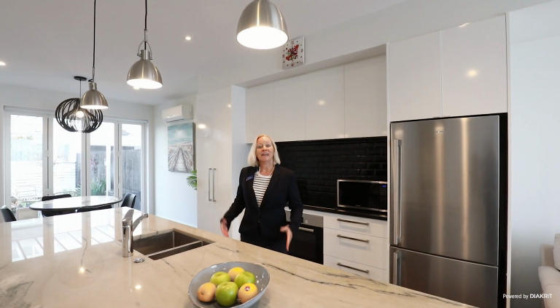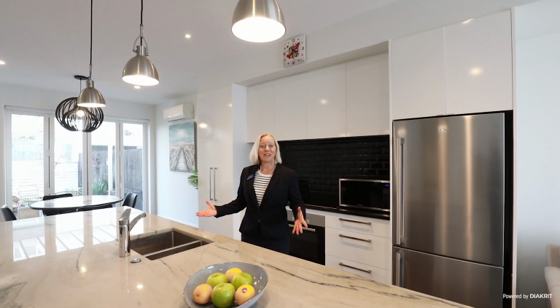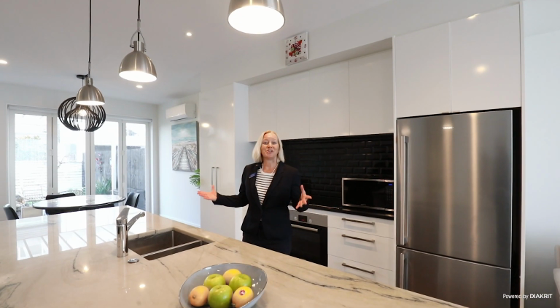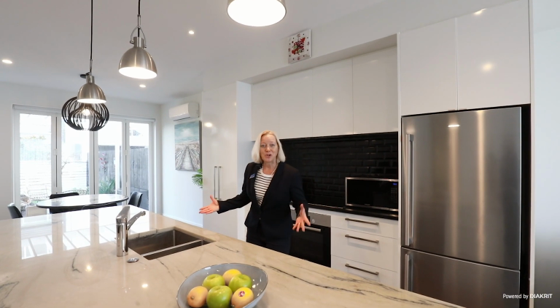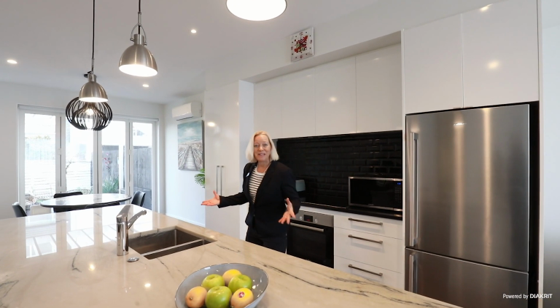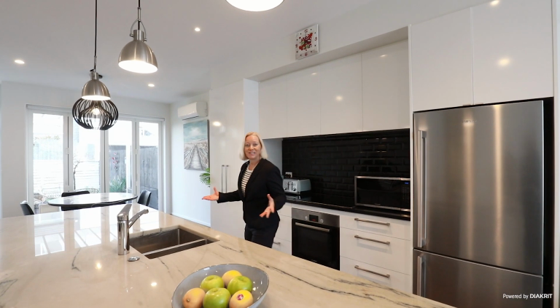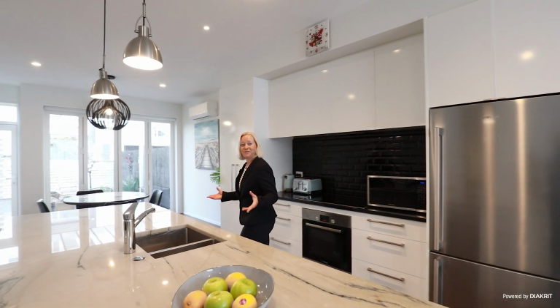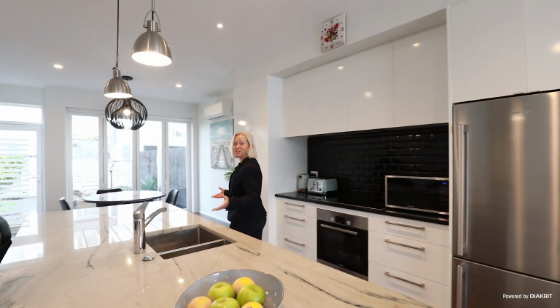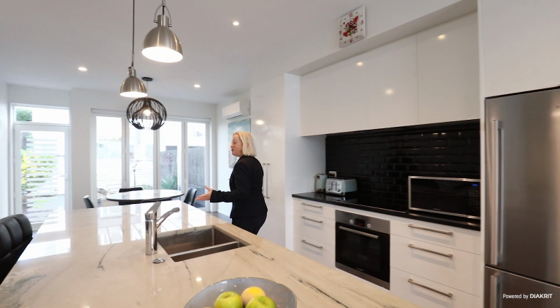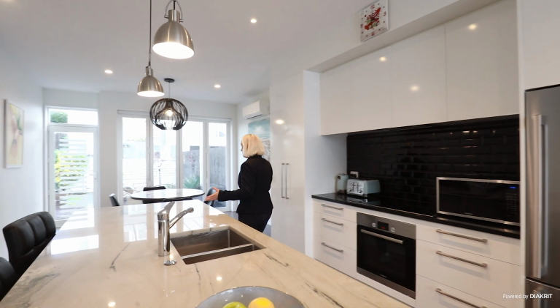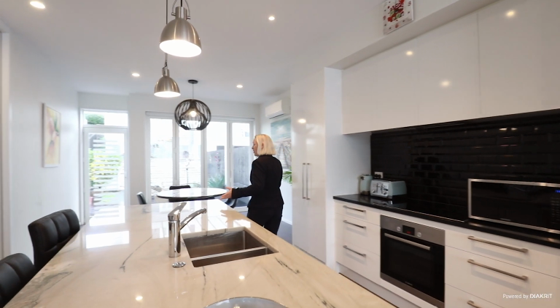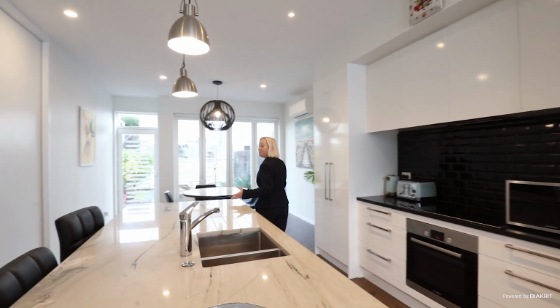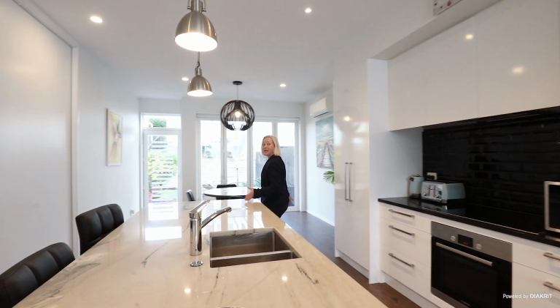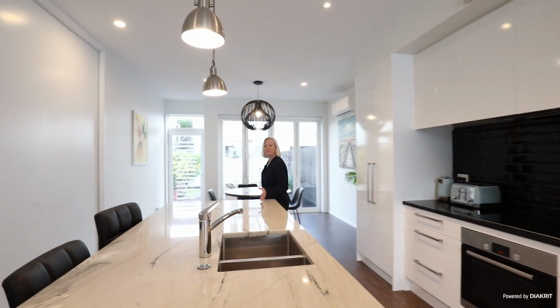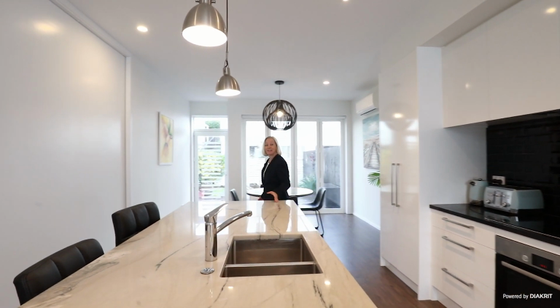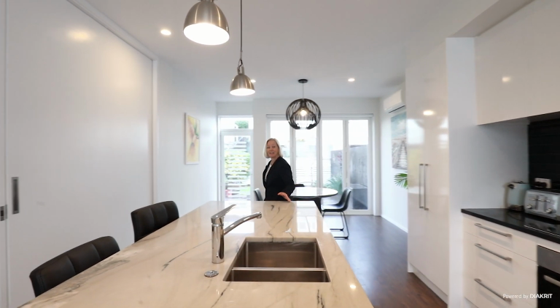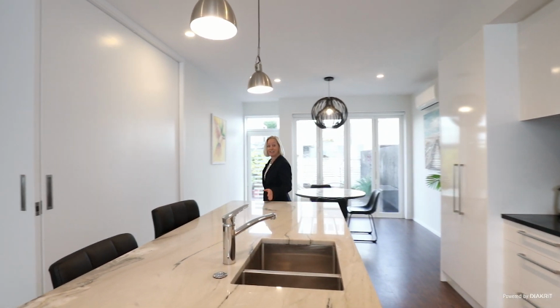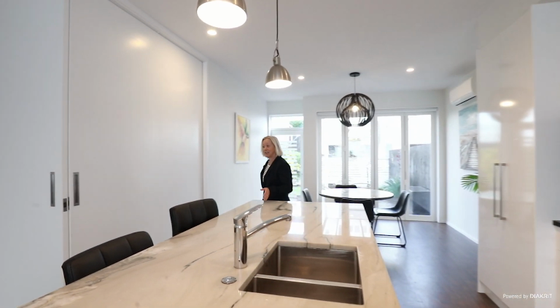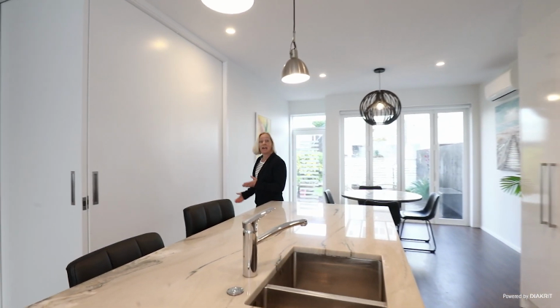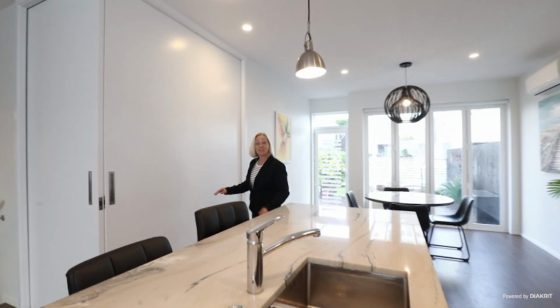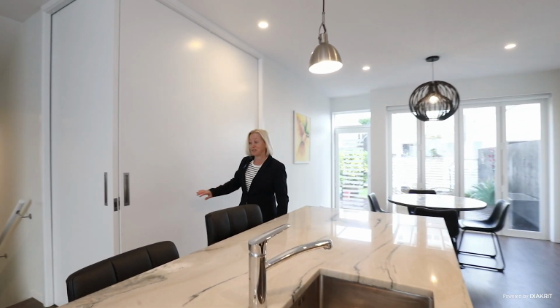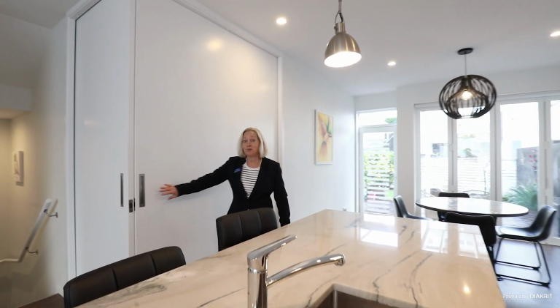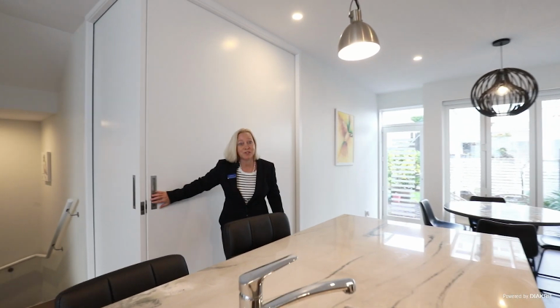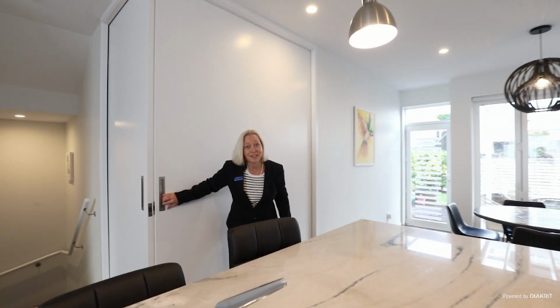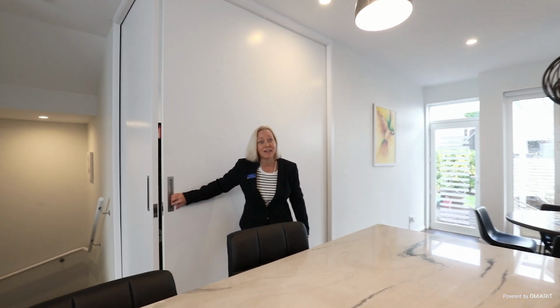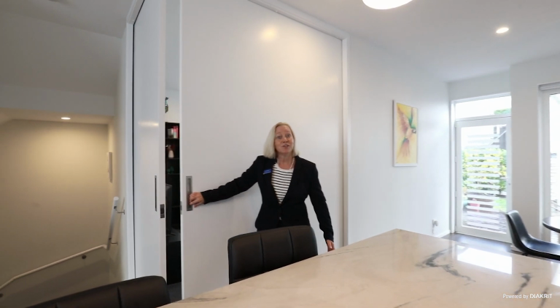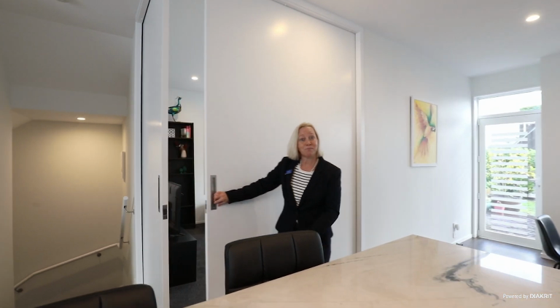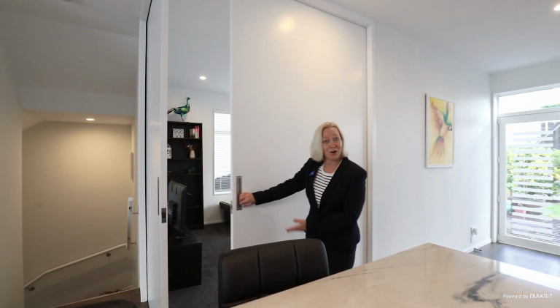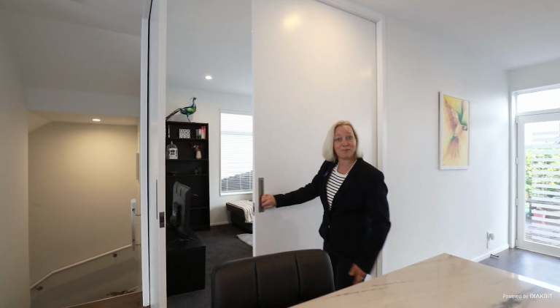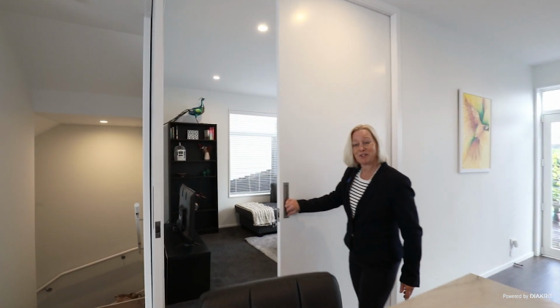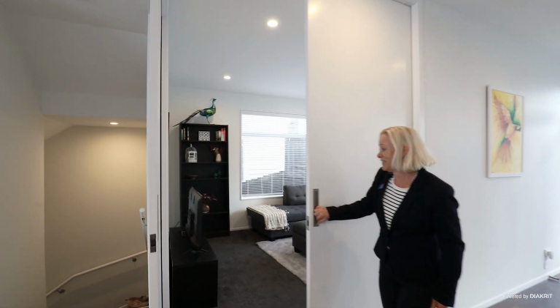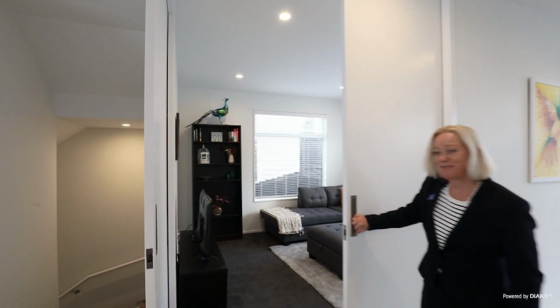This house has so many excellent features. You've got a big open plan living, dining and kitchen, and look at this — when you want to entertain, you simply open up to the second living.